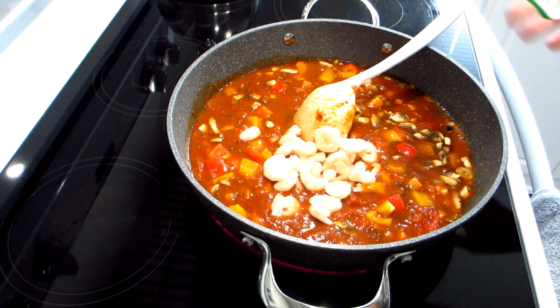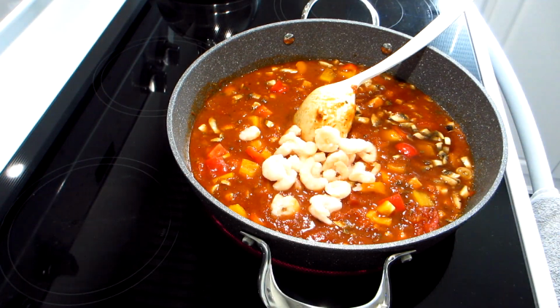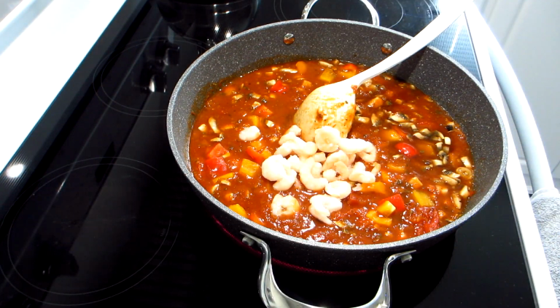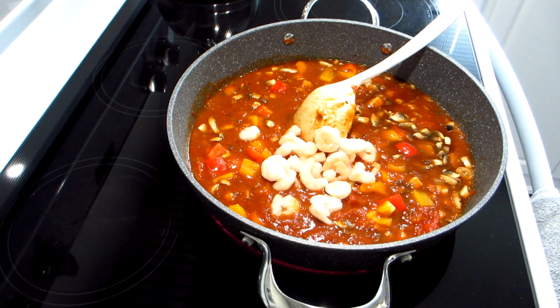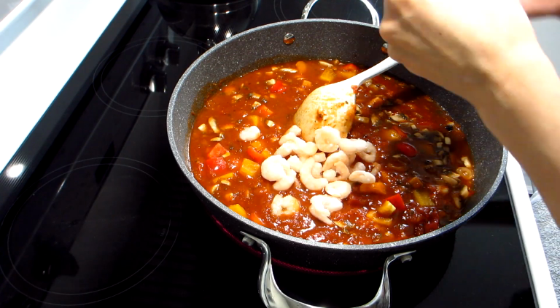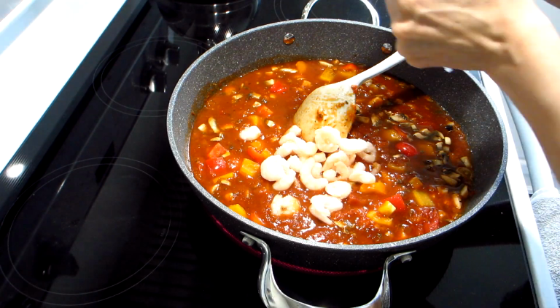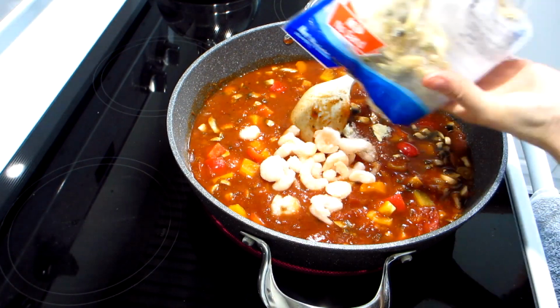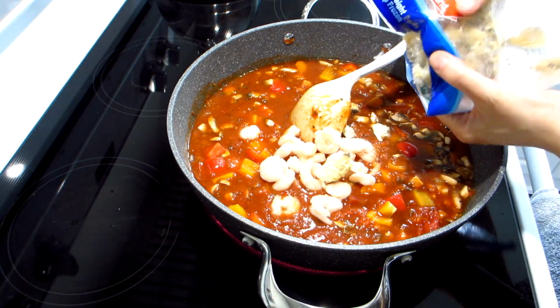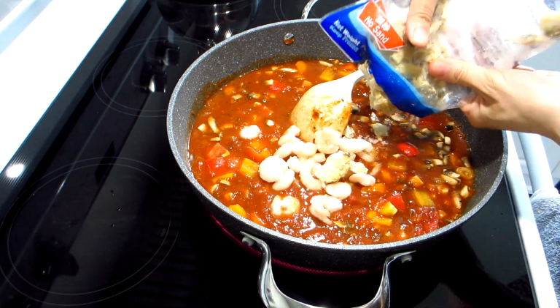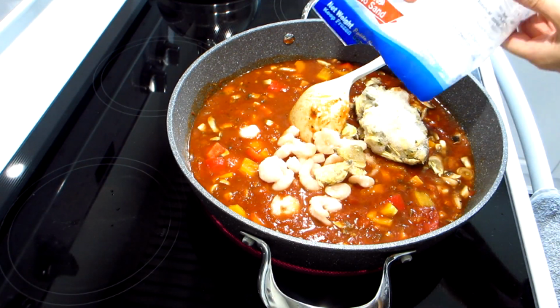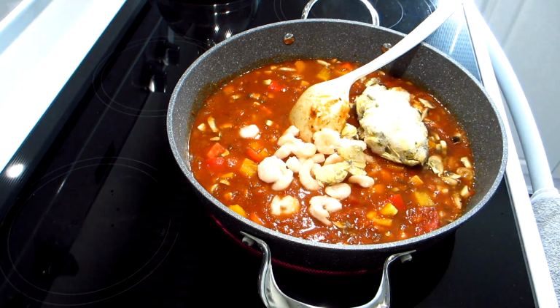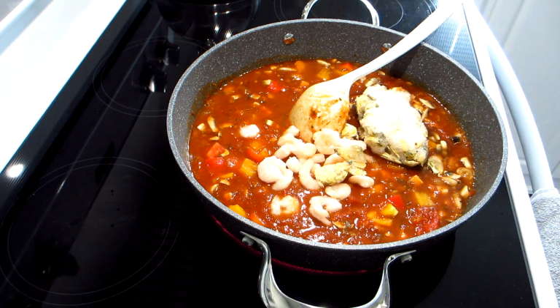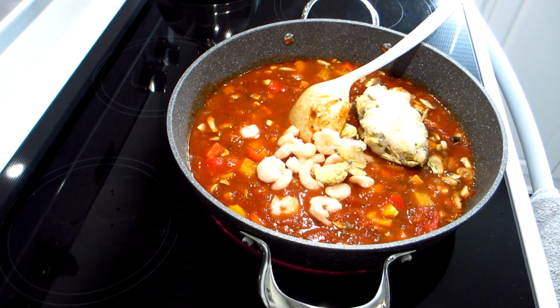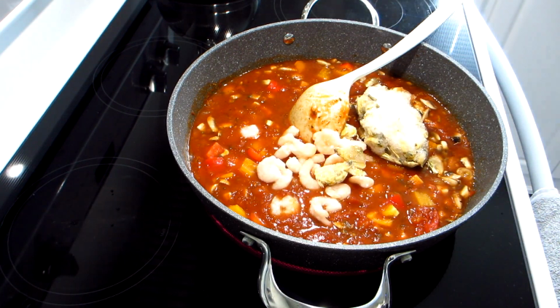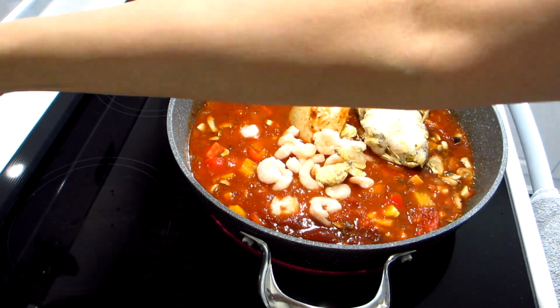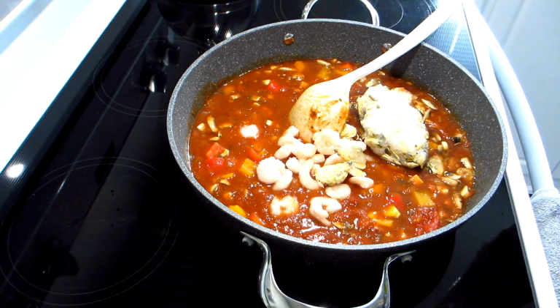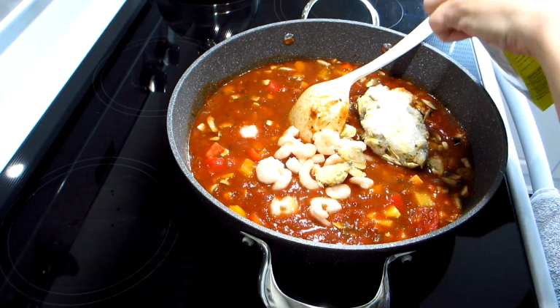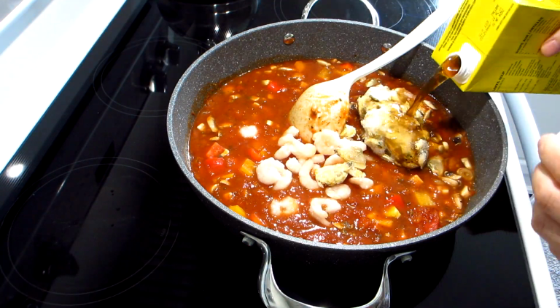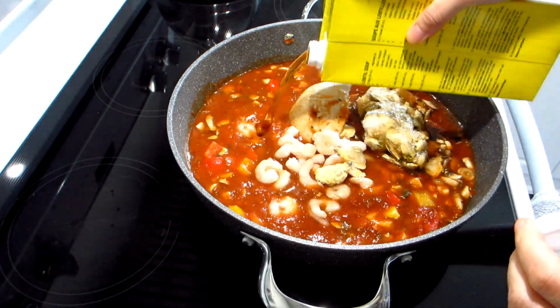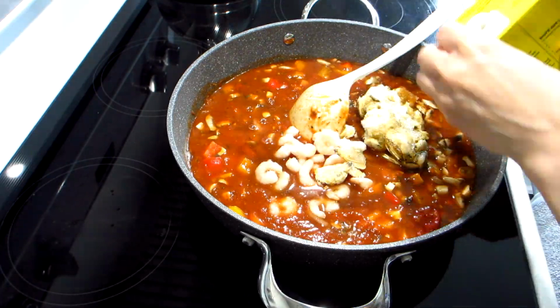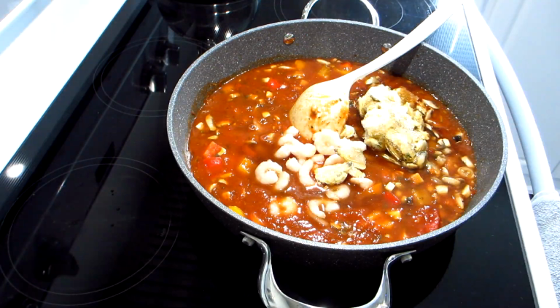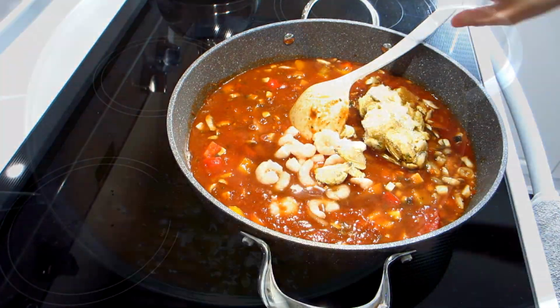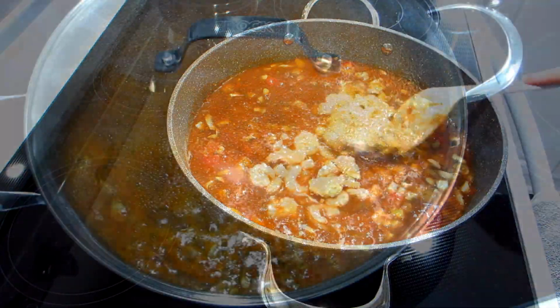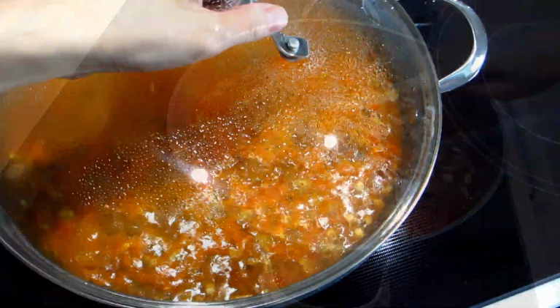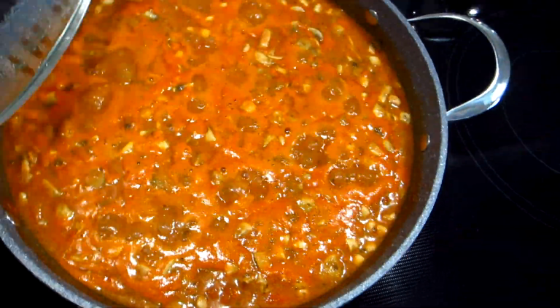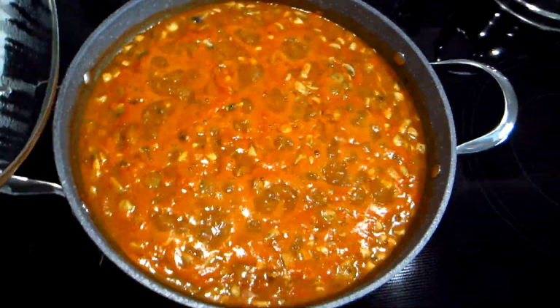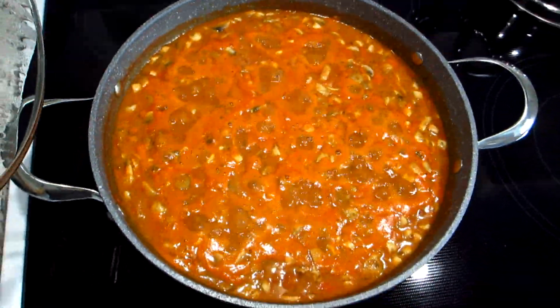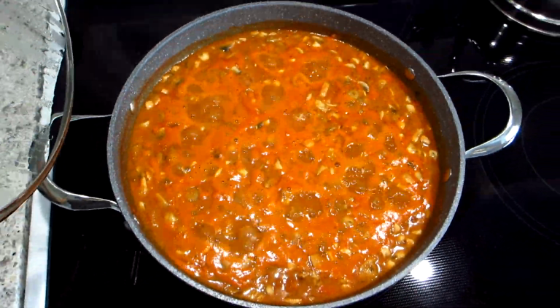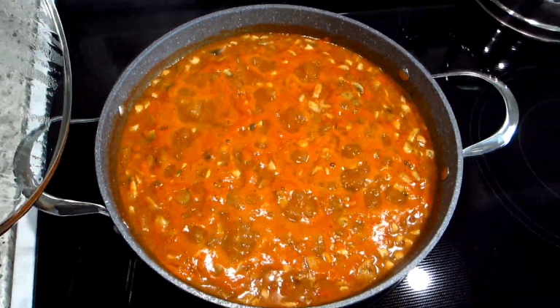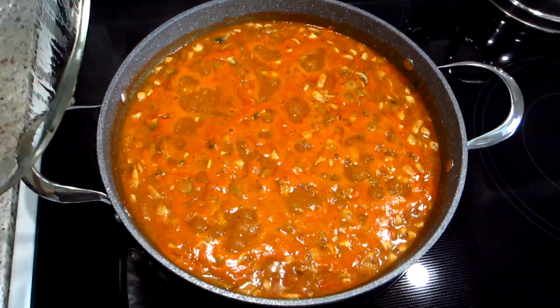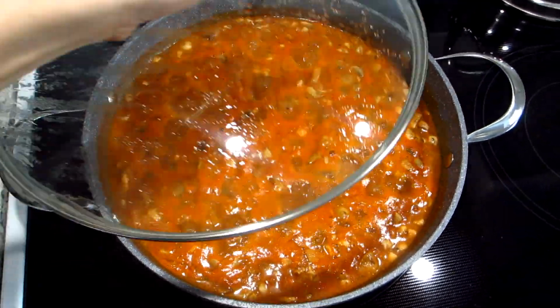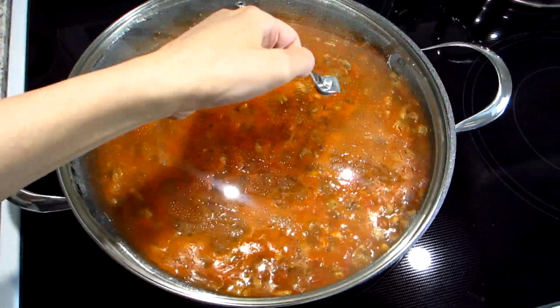I place the lid on top and let the food simmer. And because the lid is clear glass, it's easy to see the progress of the food cooking. And with the handle on top of the lid, it's easy to lift the lid to check on your food.